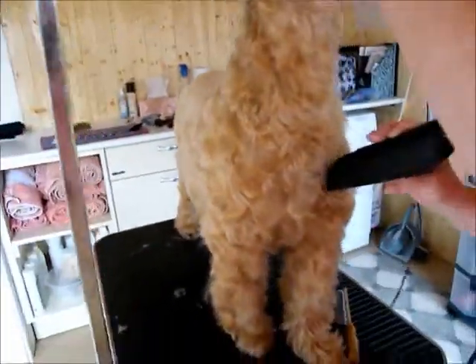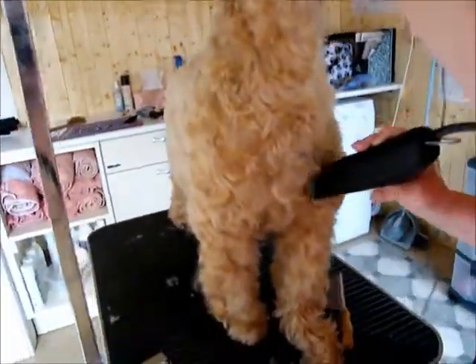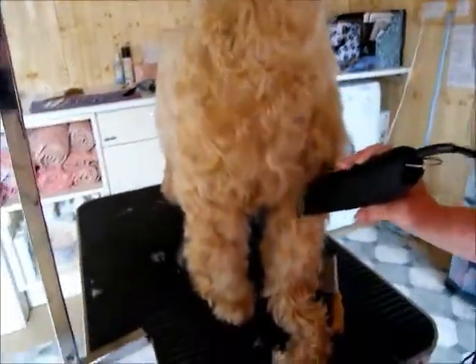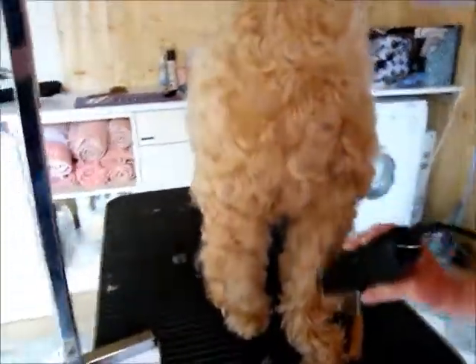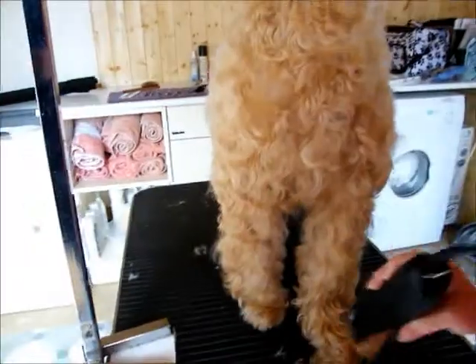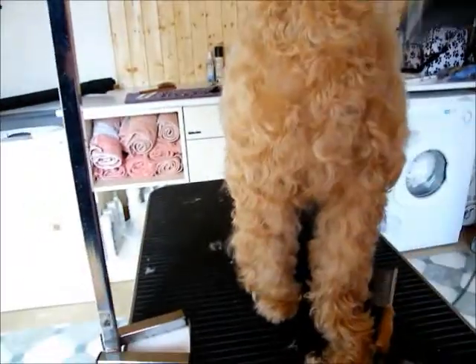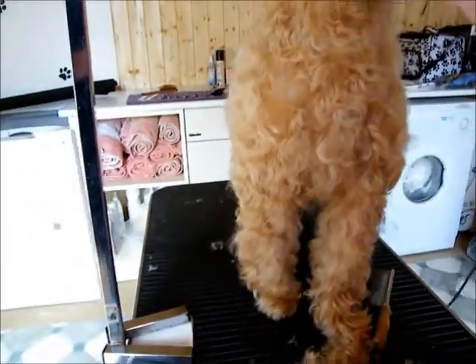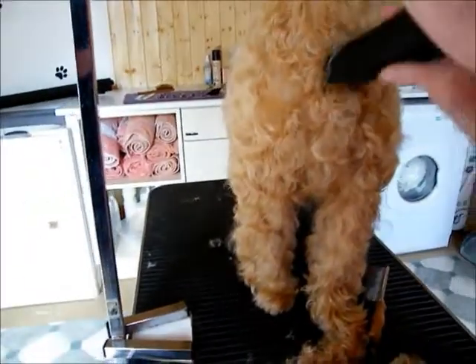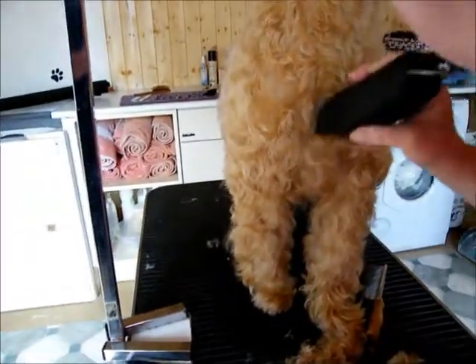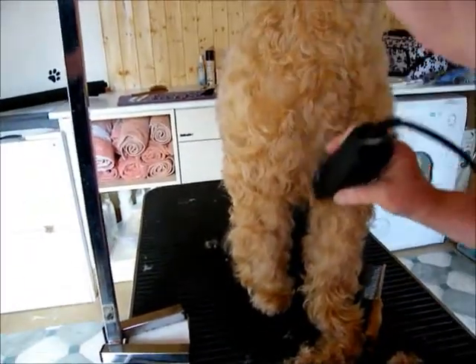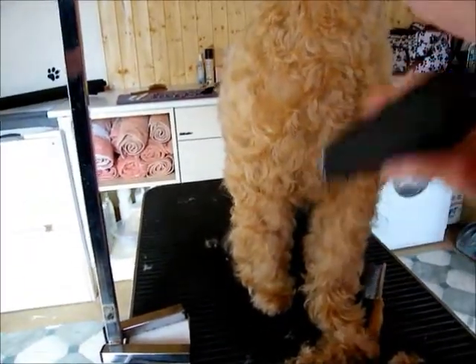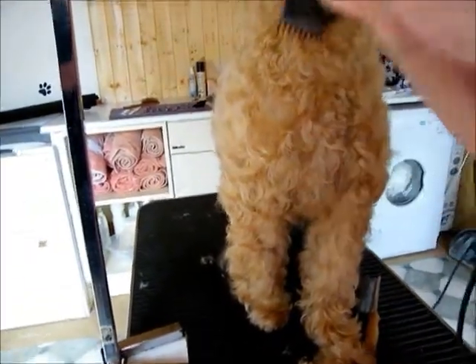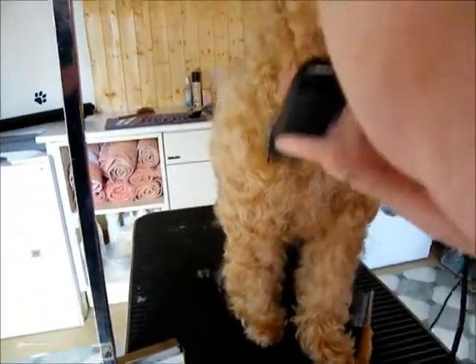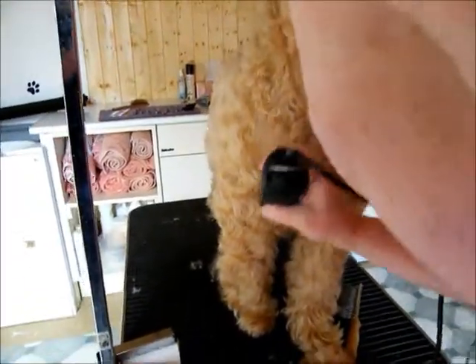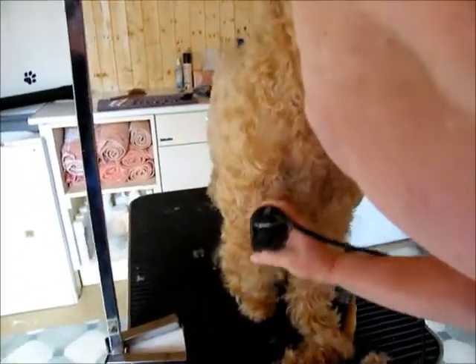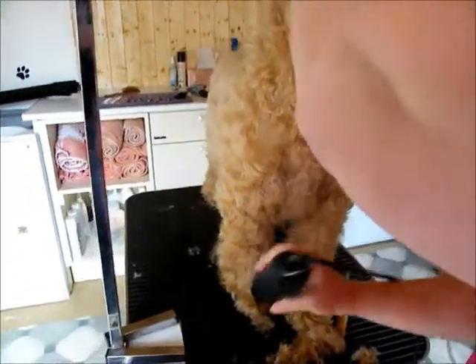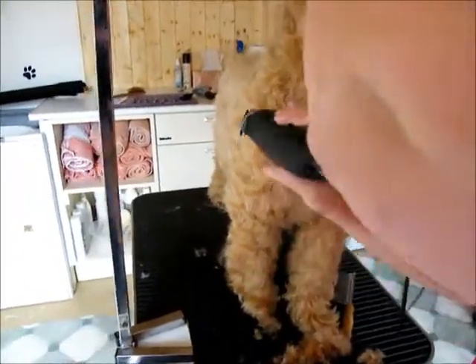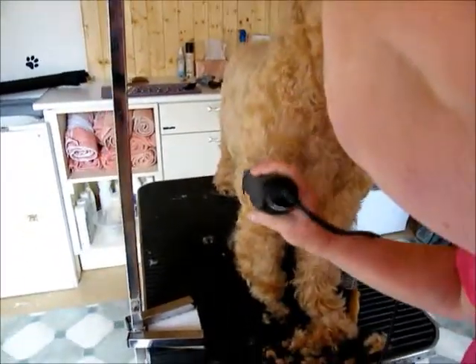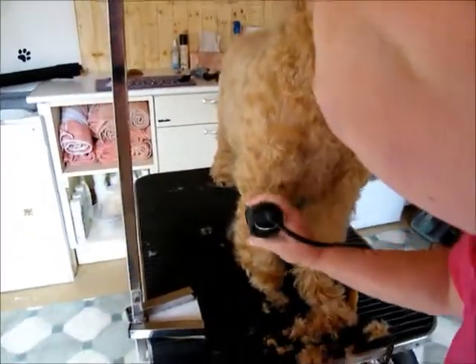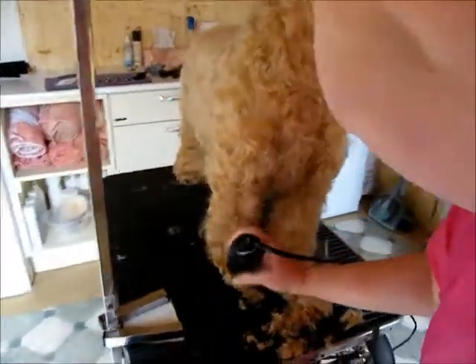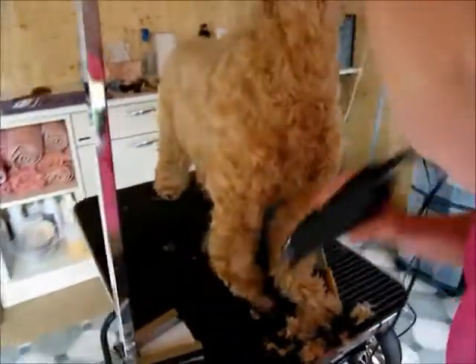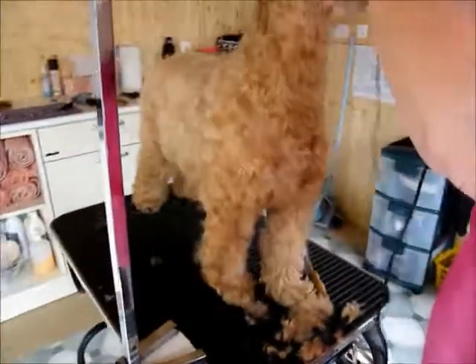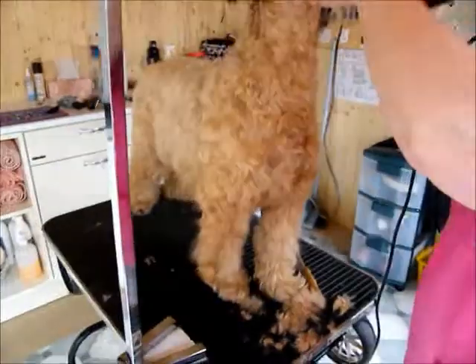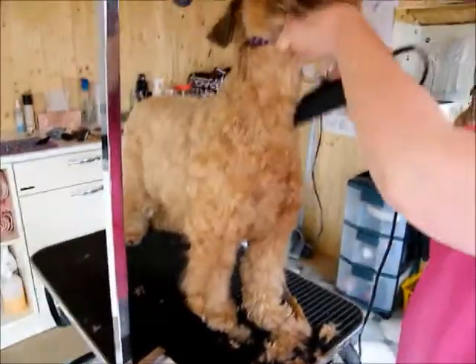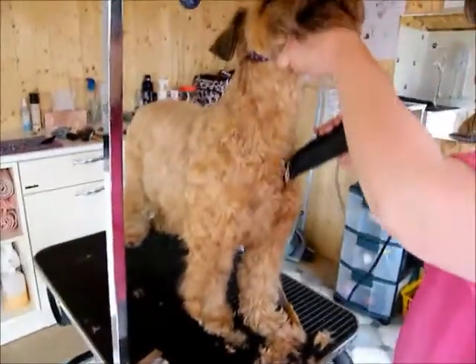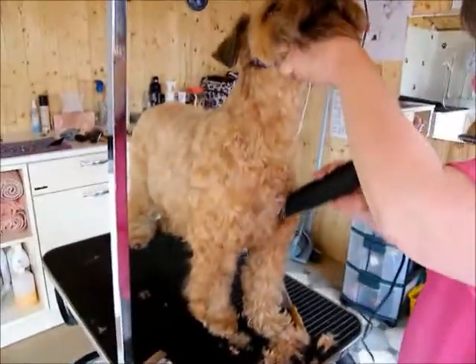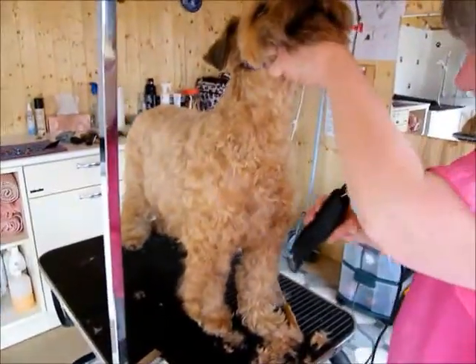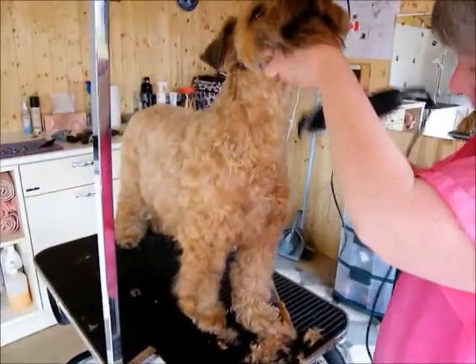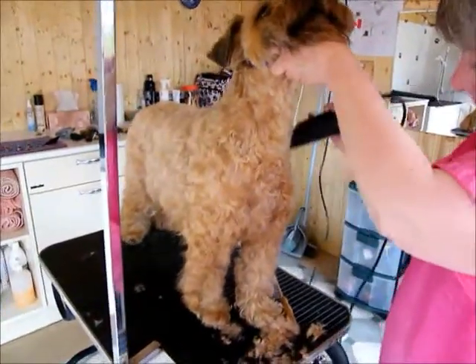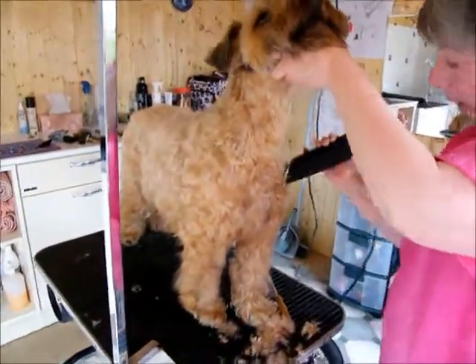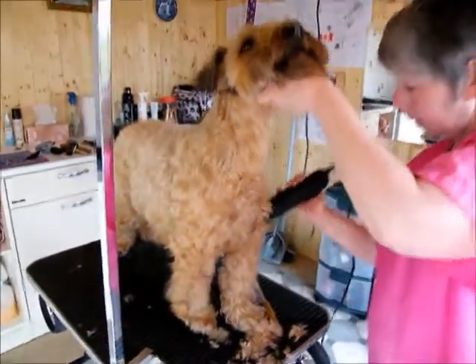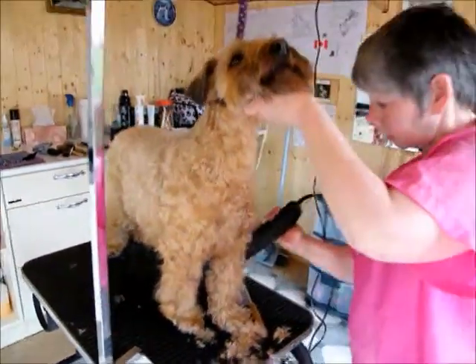Straight down the leg — if you want to pull it out, it takes them off the leg, straight down. You really follow the way the hair lays.